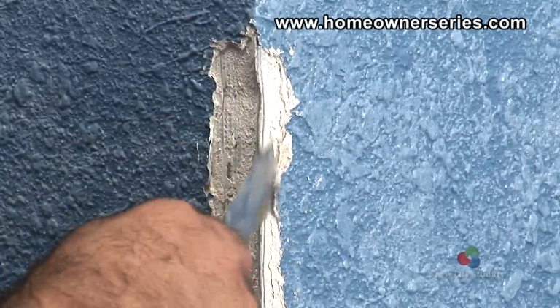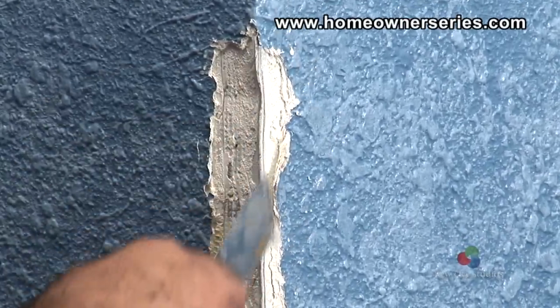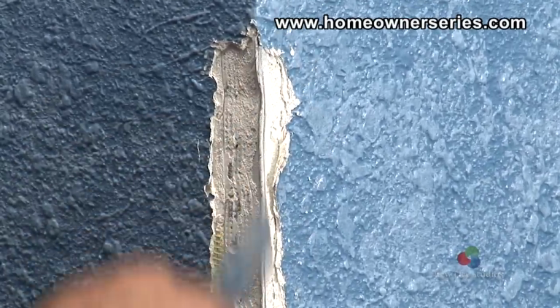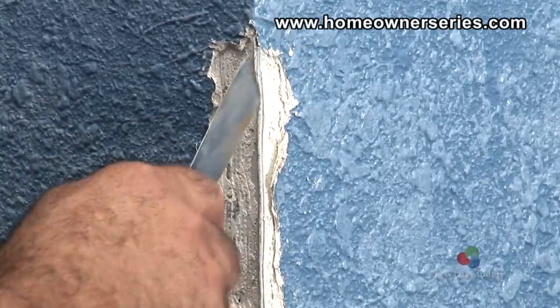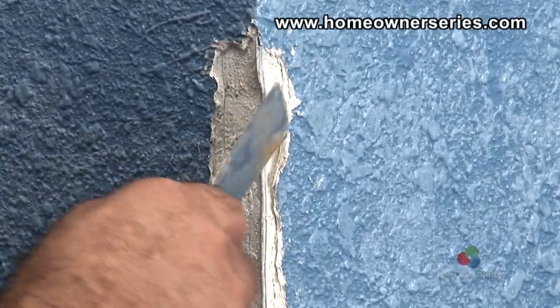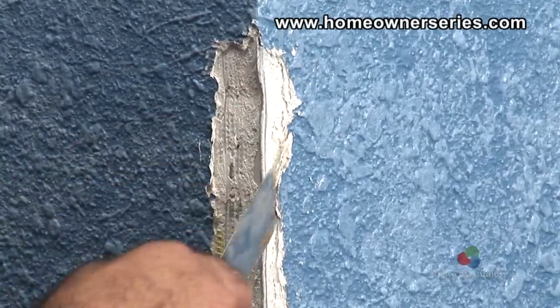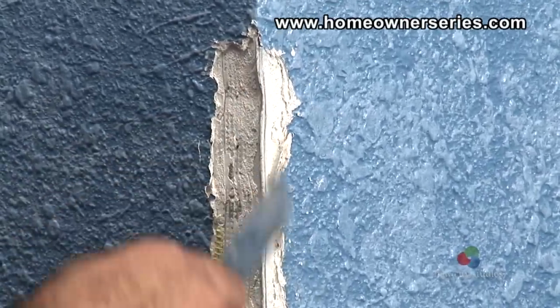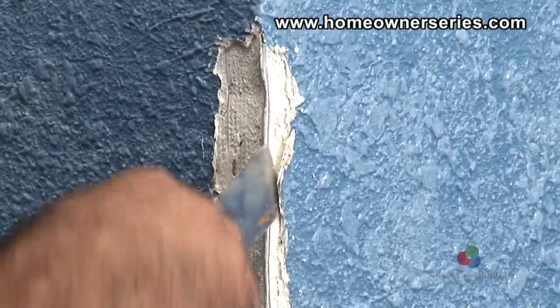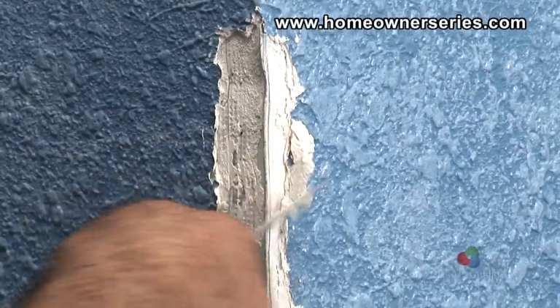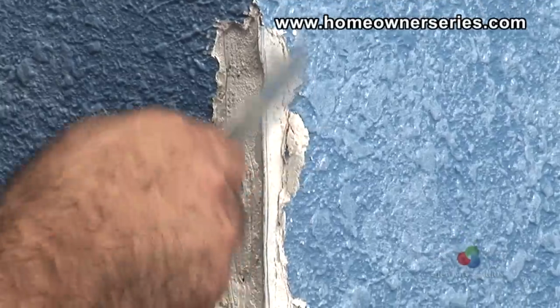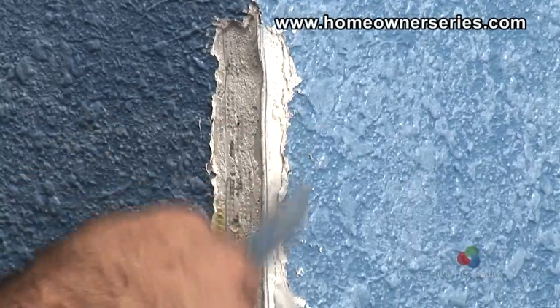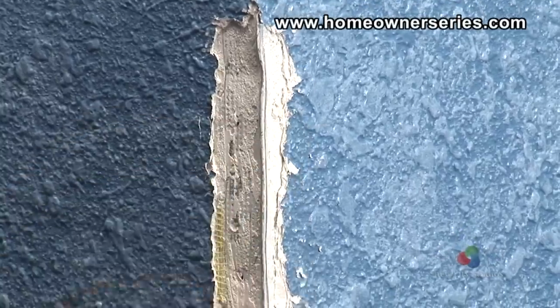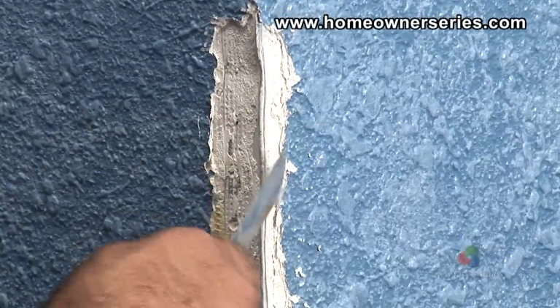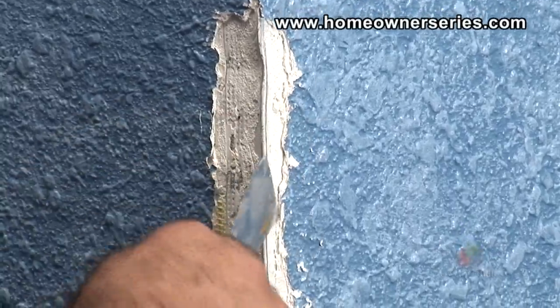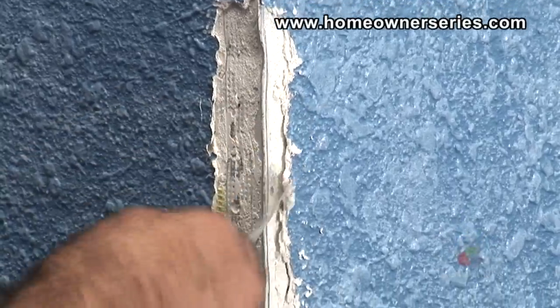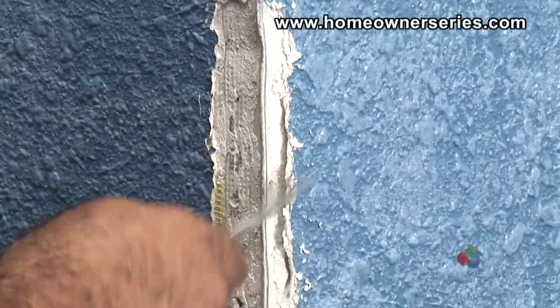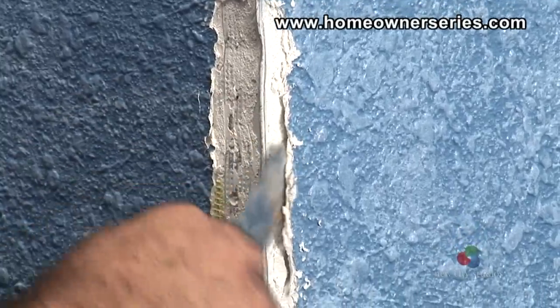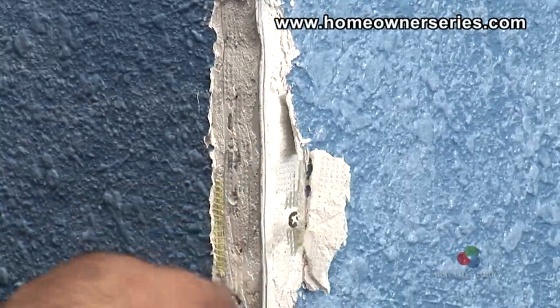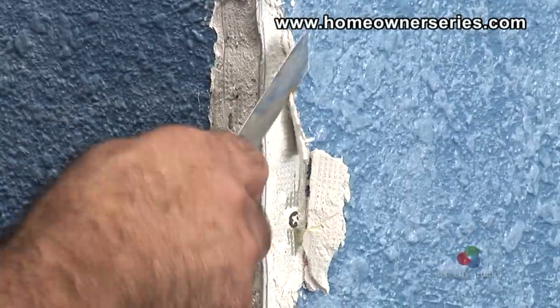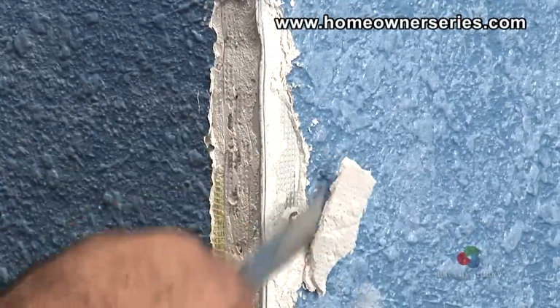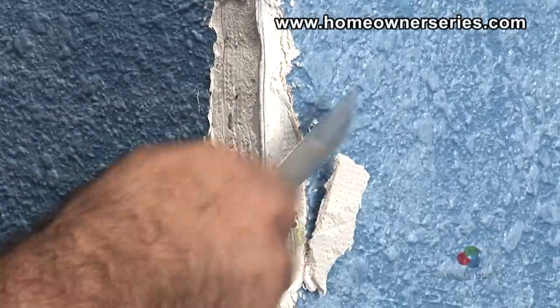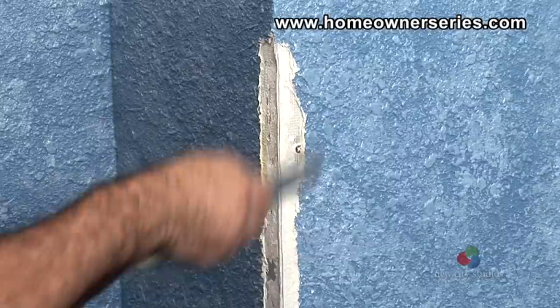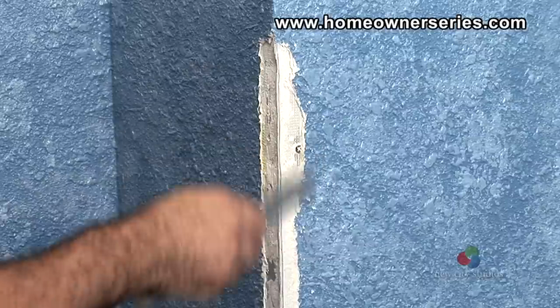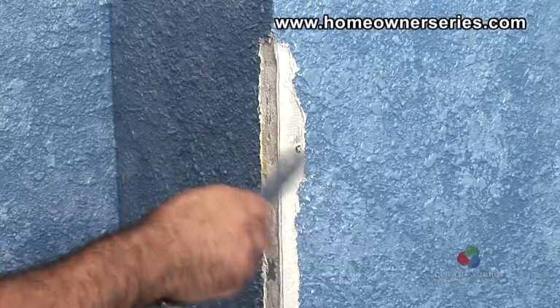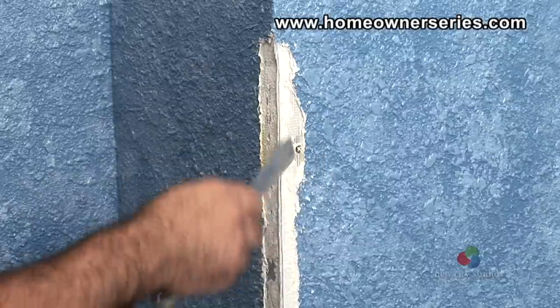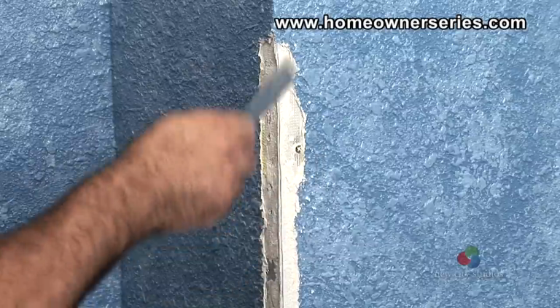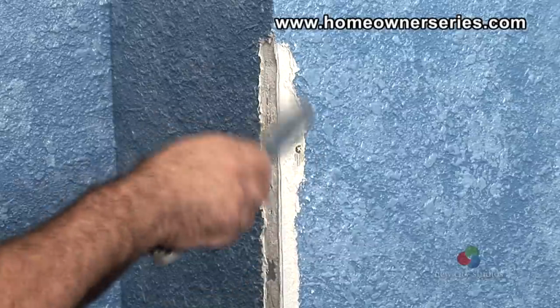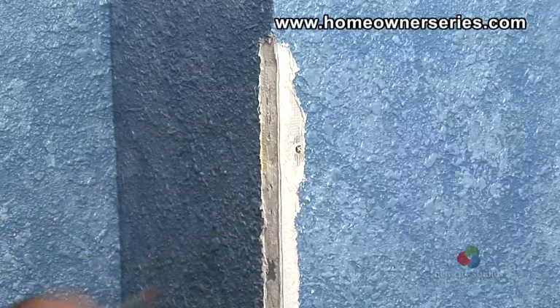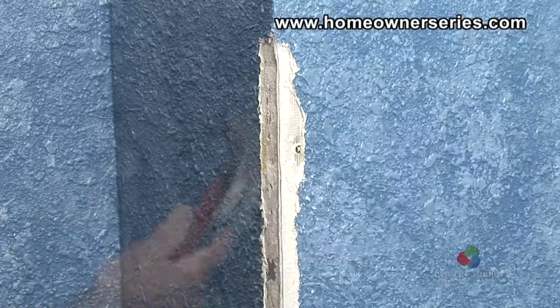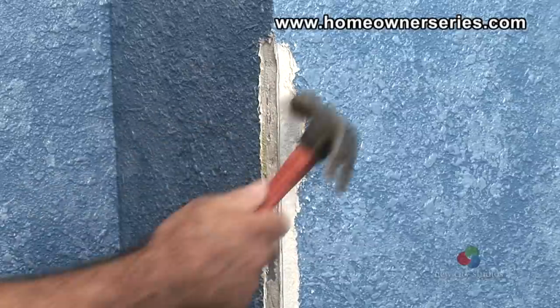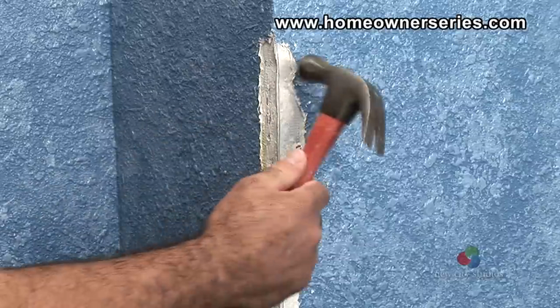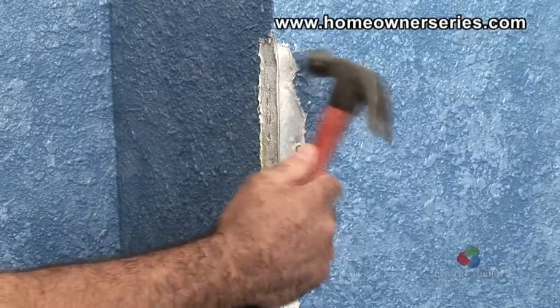Drywall screws might need to be screwed into the corner bead in order to hold it in place. Once all the prep work is complete, the corner bead is ready to be mudded.